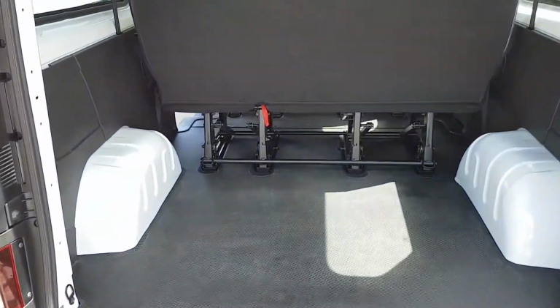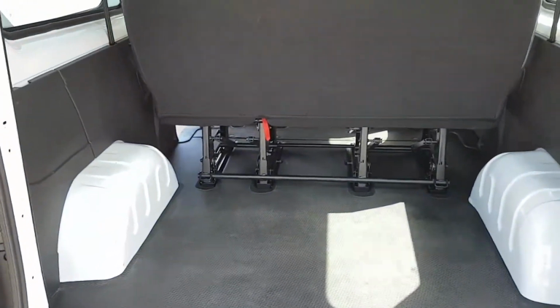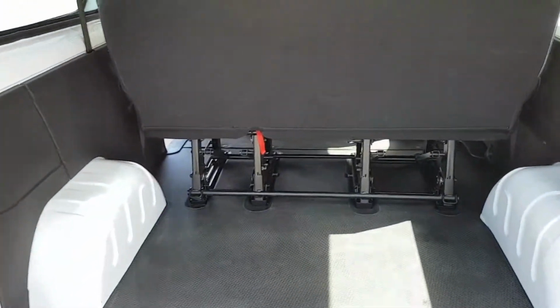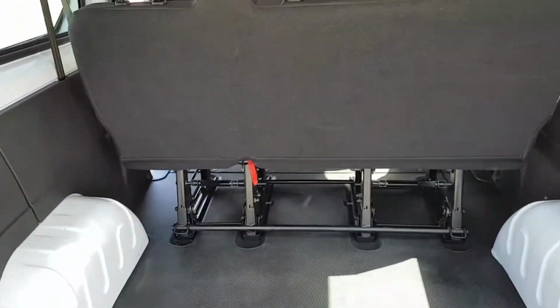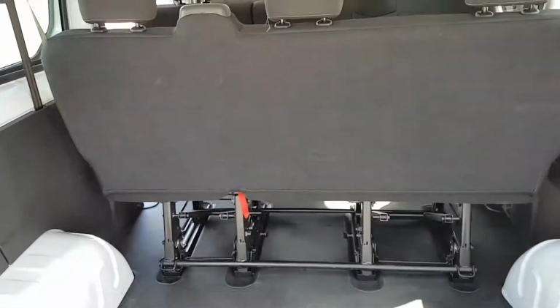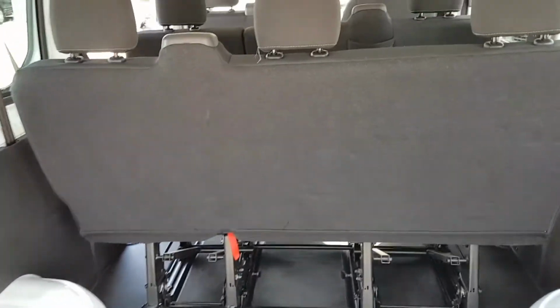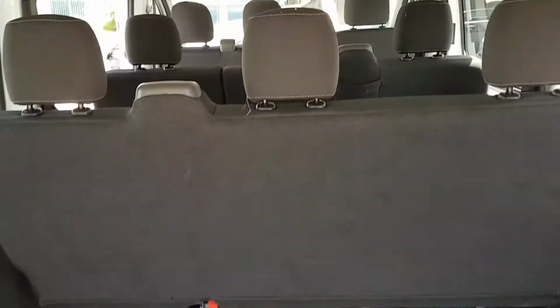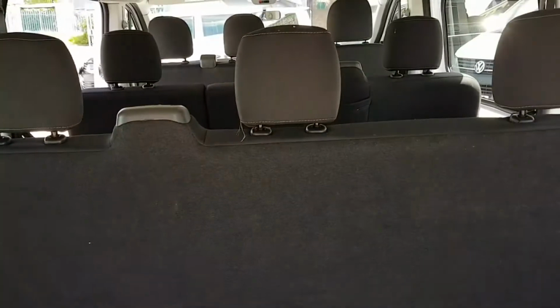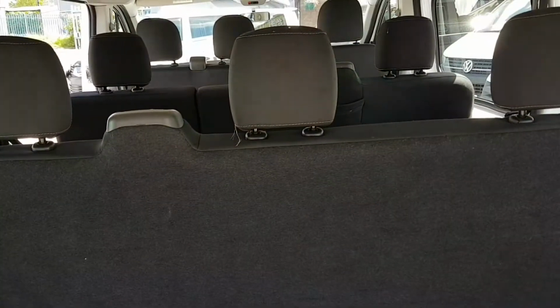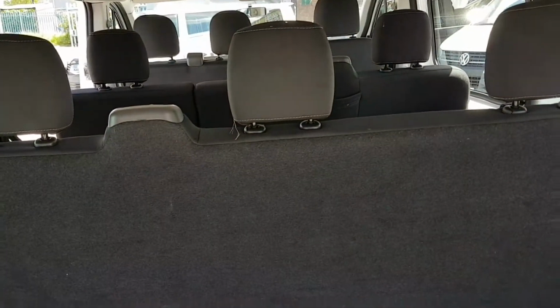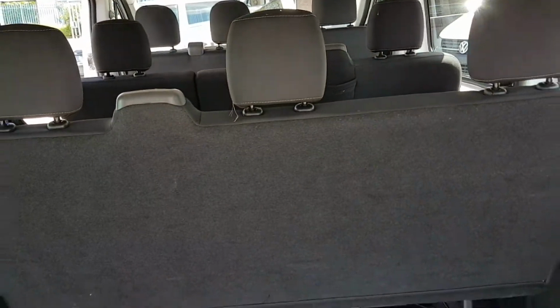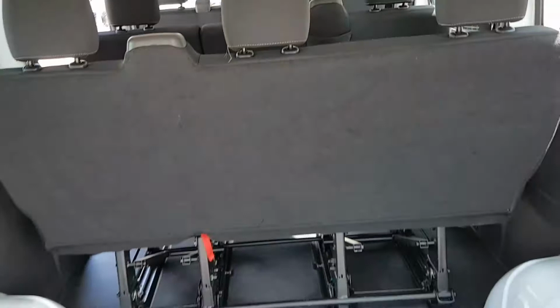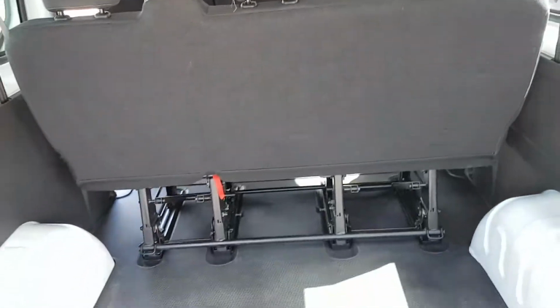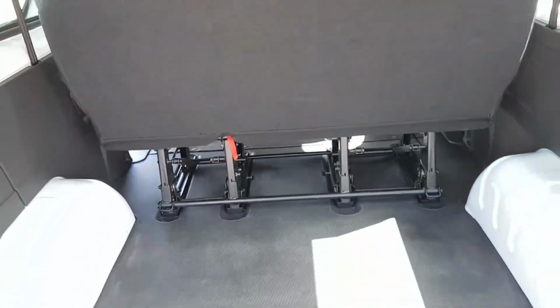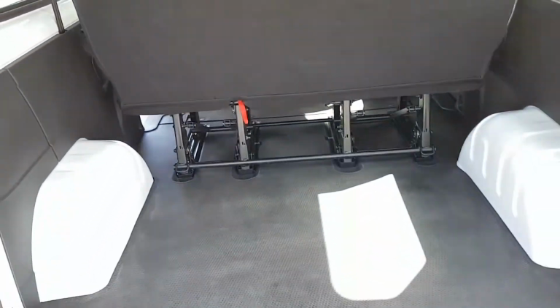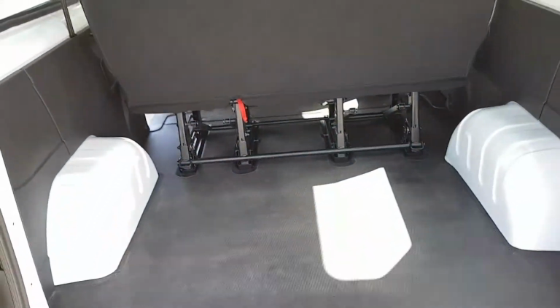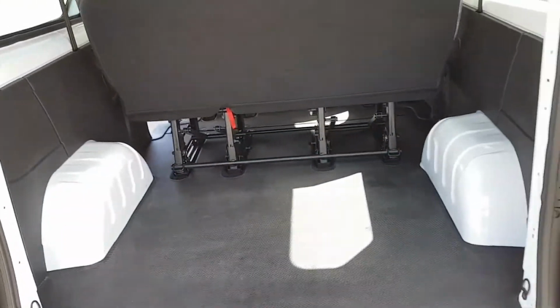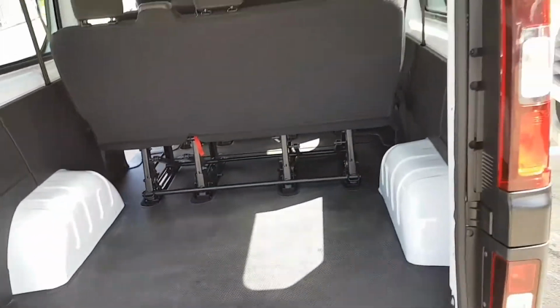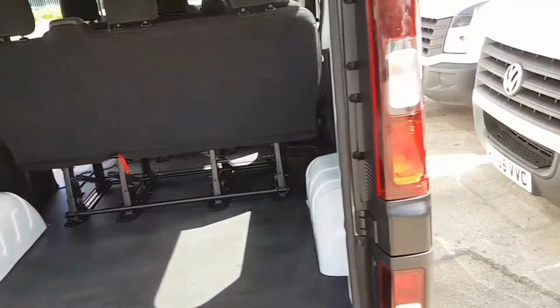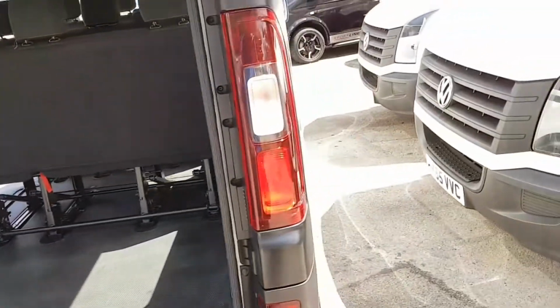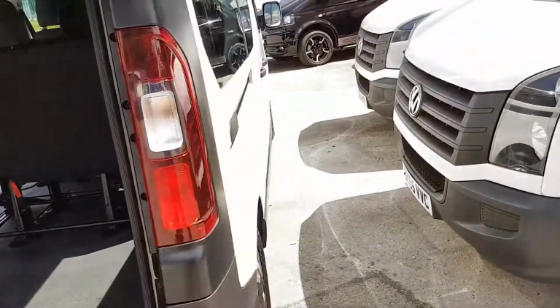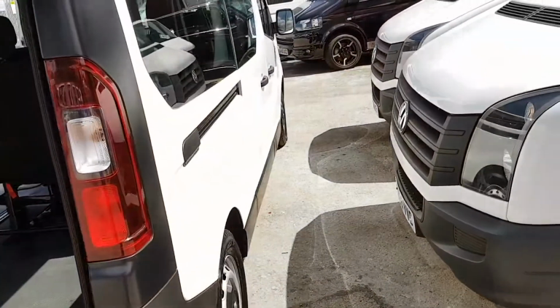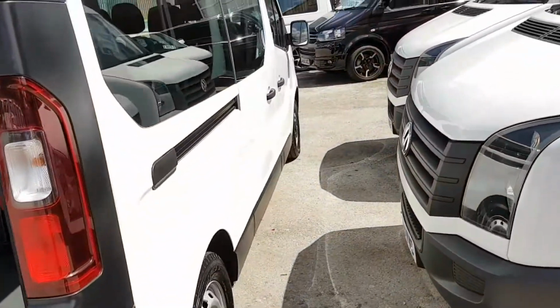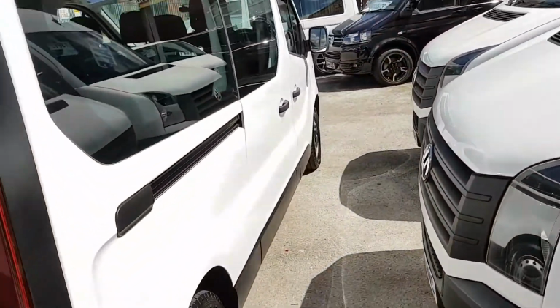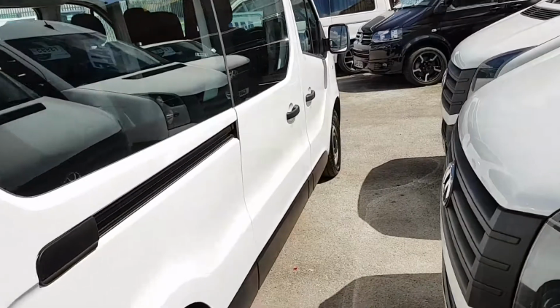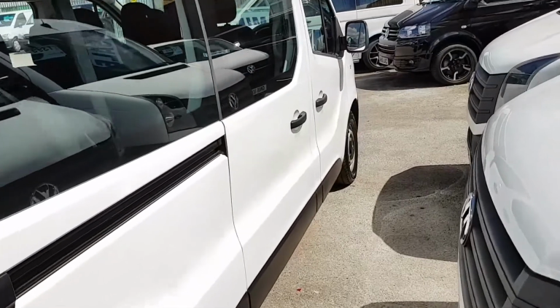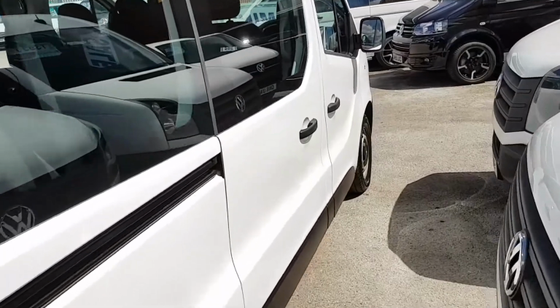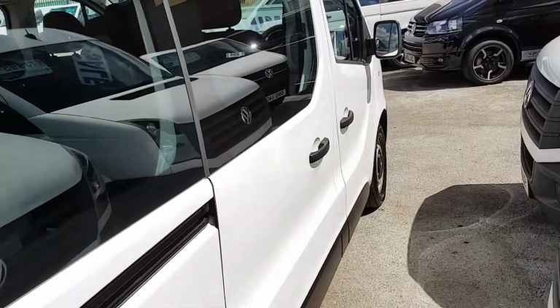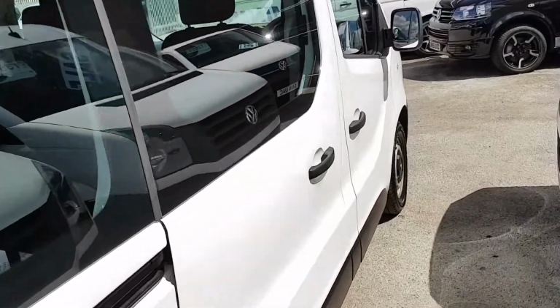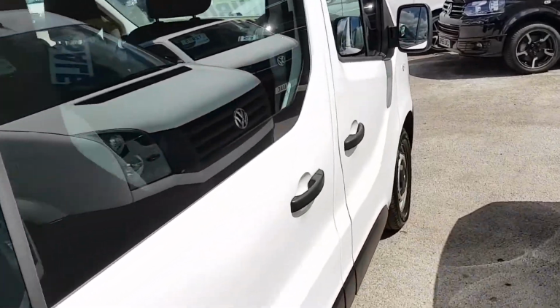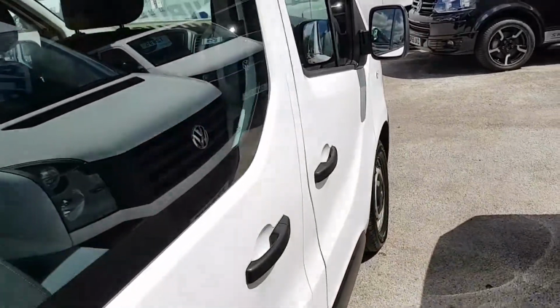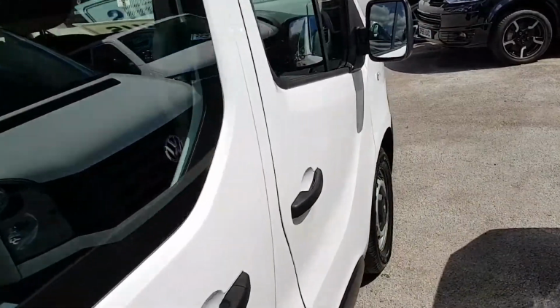There's a lot bigger boot area on these — it's the long wheelbase so a lot bigger boot in the rear. All the seats flip over as well, and there are offside and nearside loading doors.